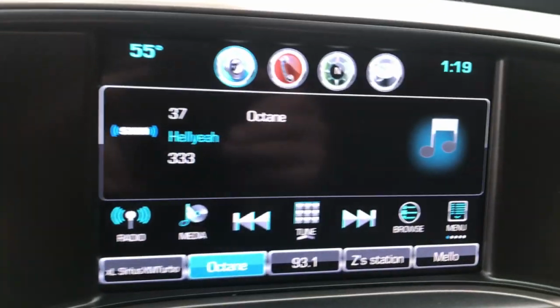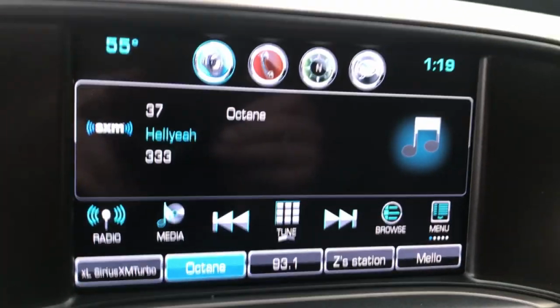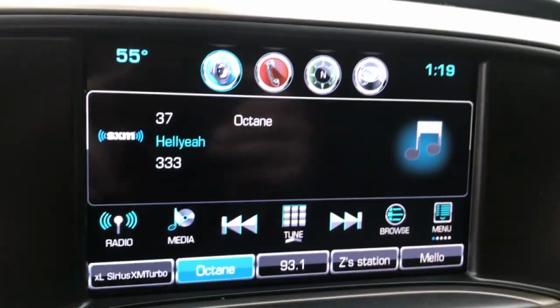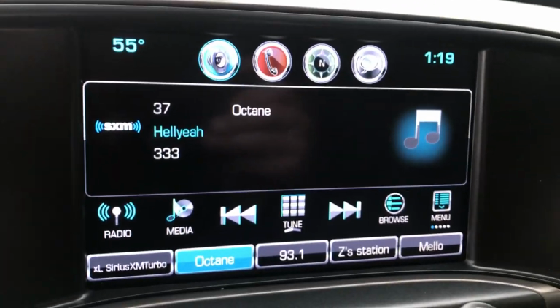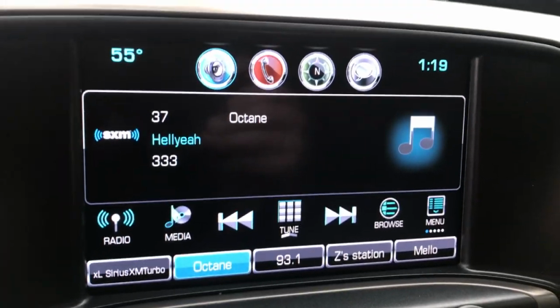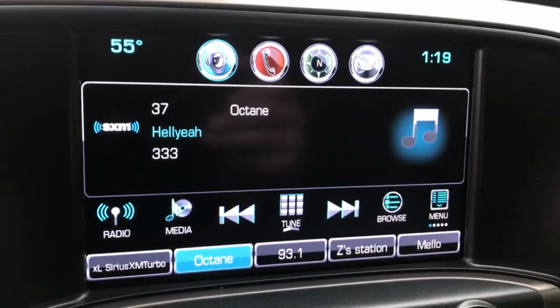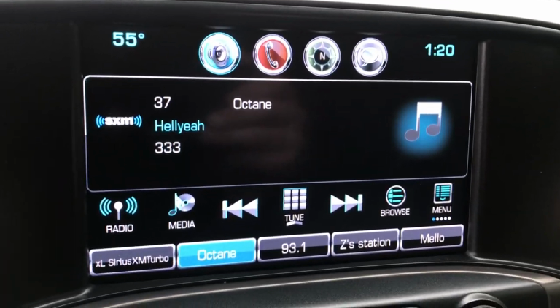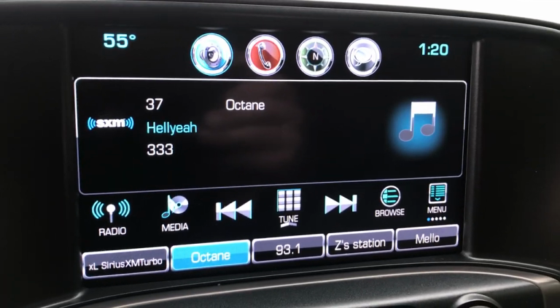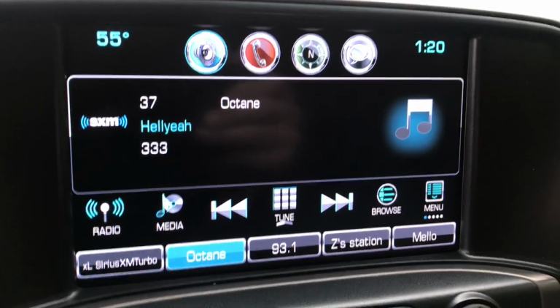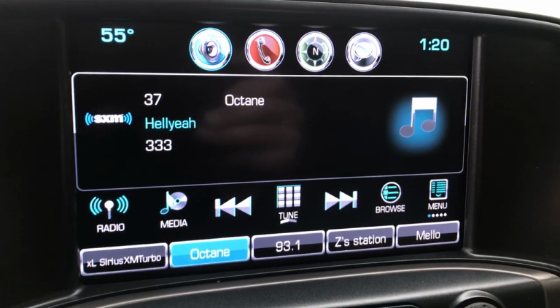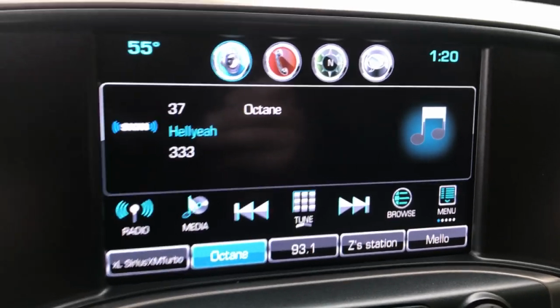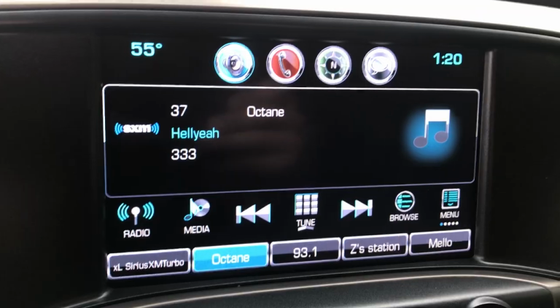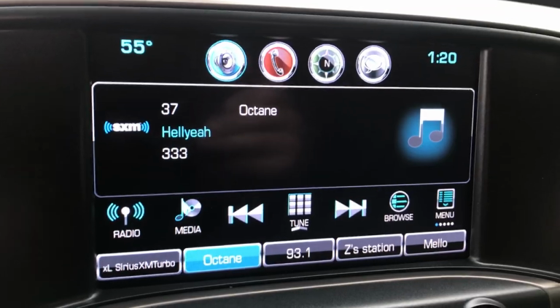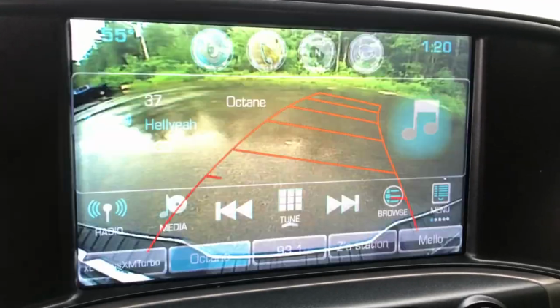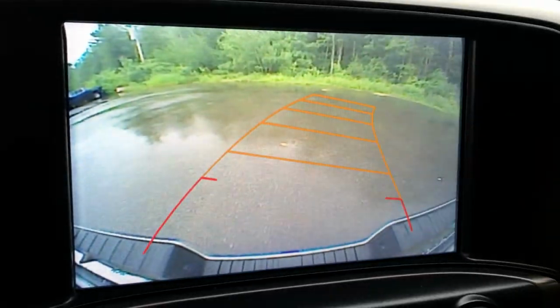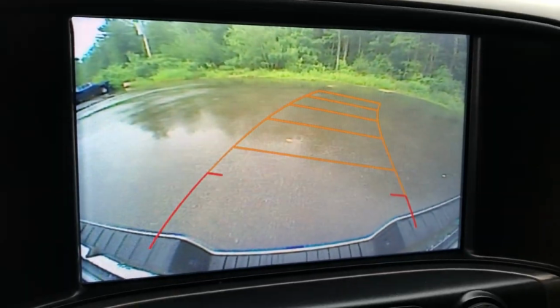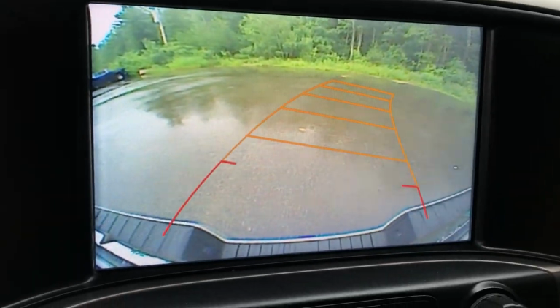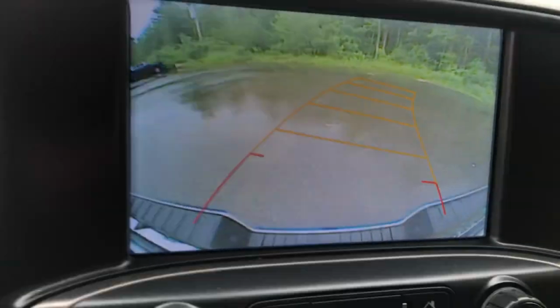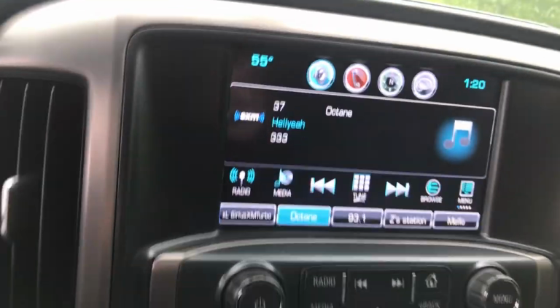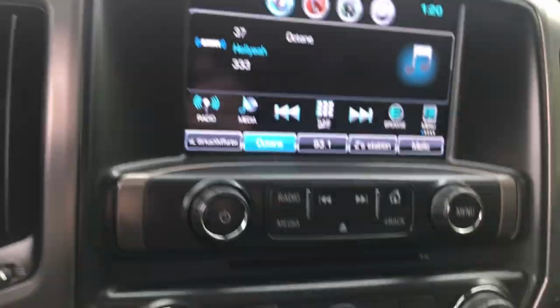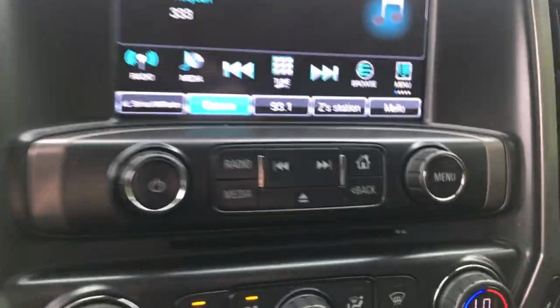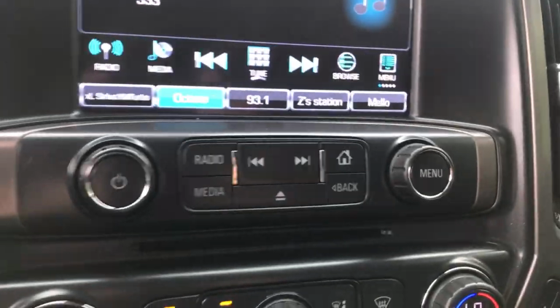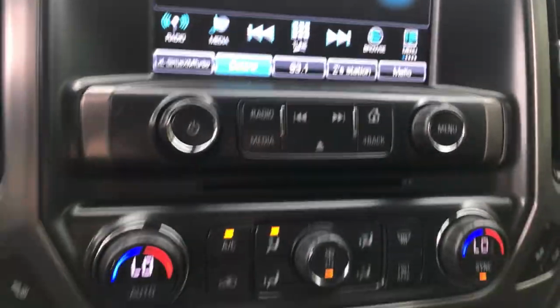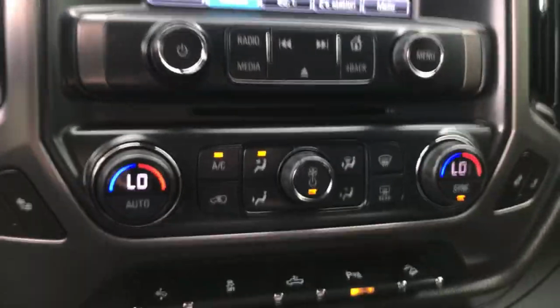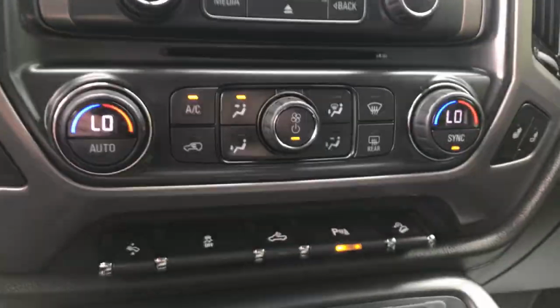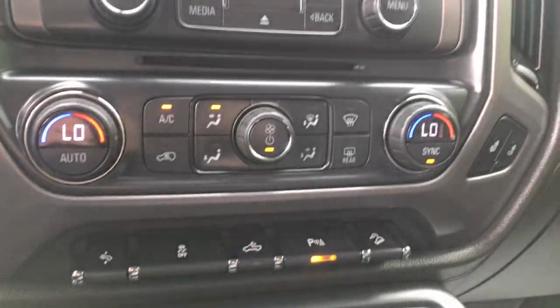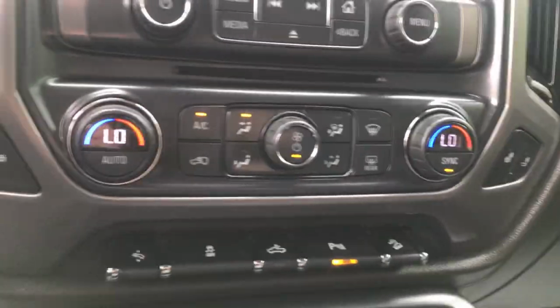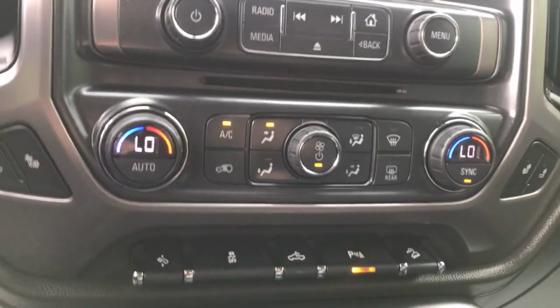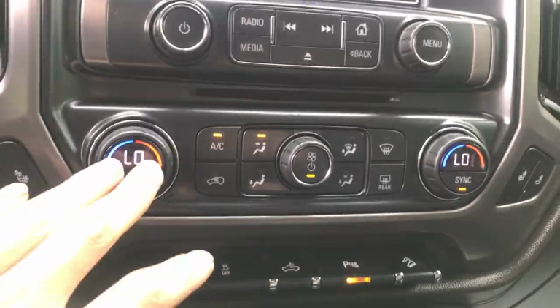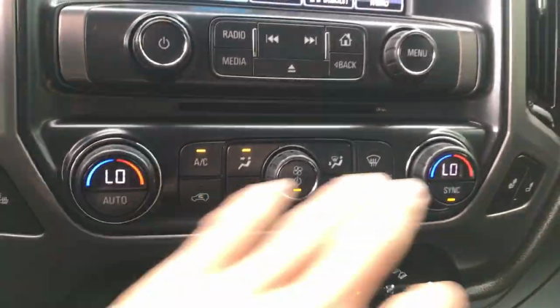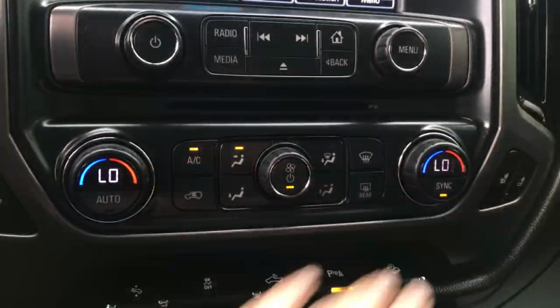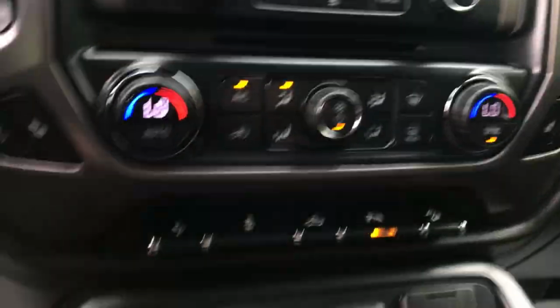Got your infotainment screen with your audio system, Bluetooth phone, navigation, as well as your backup camera there. Controls for that. Dual zone climate control in this truck, so driver and passenger.